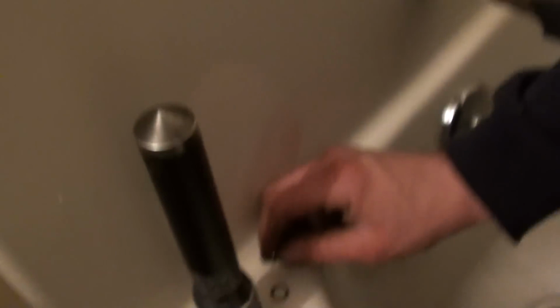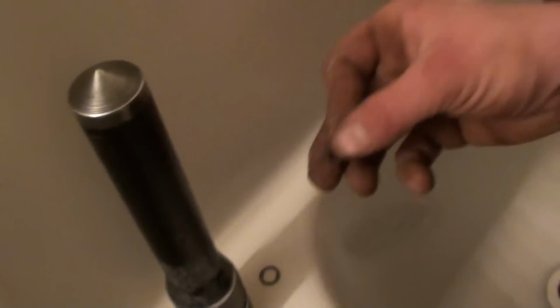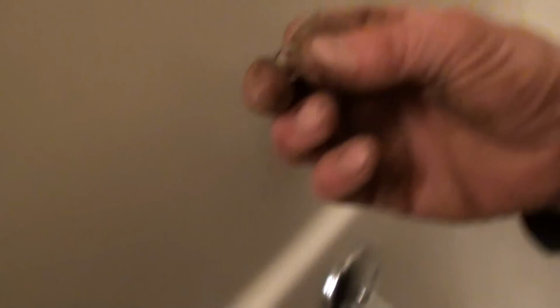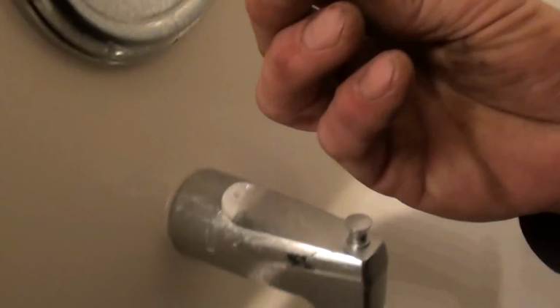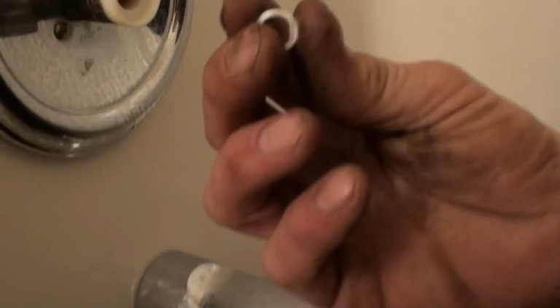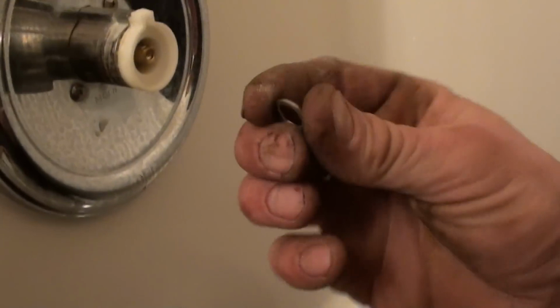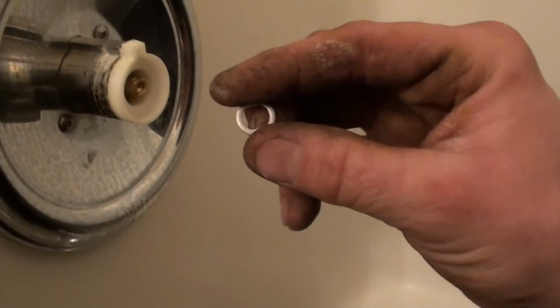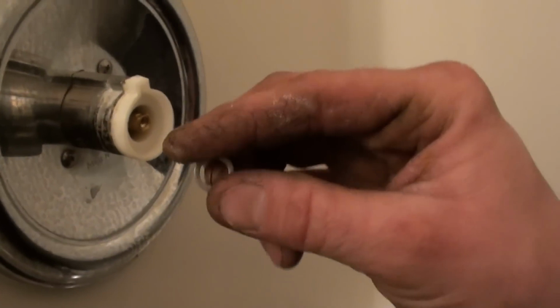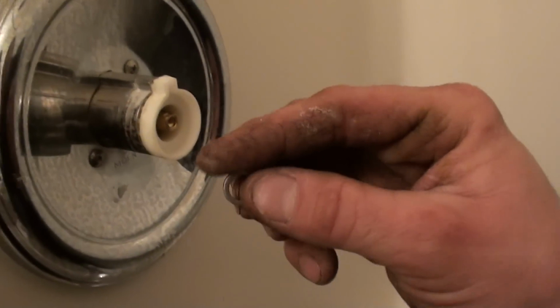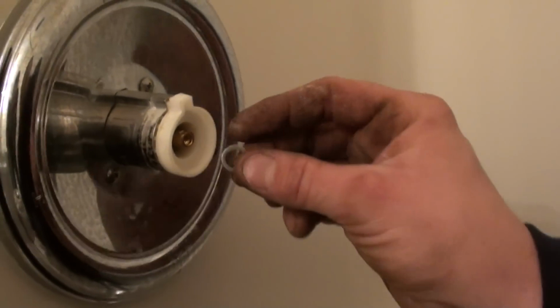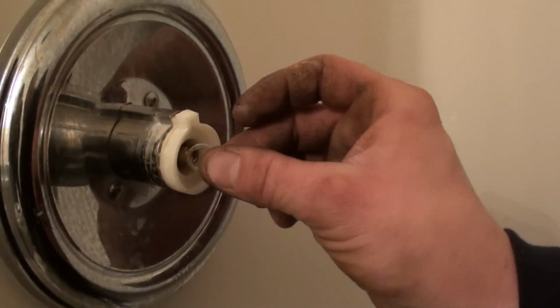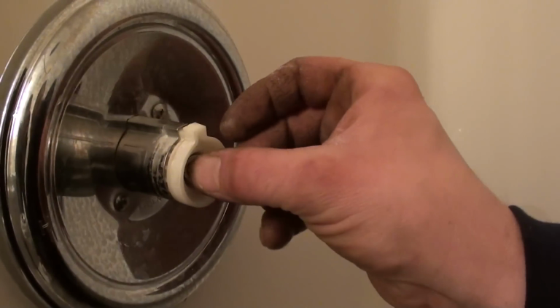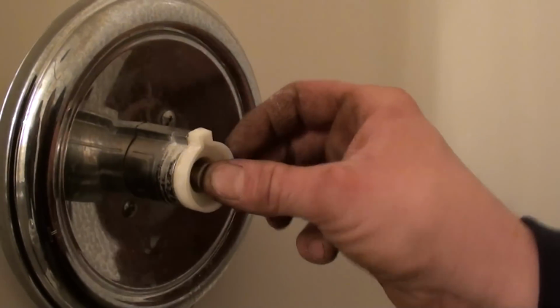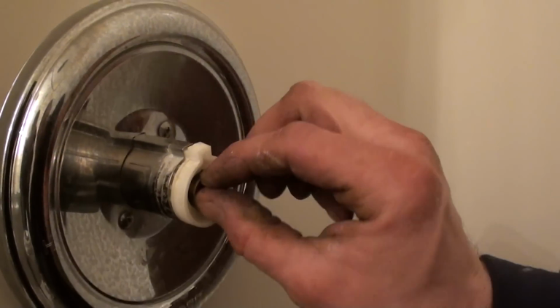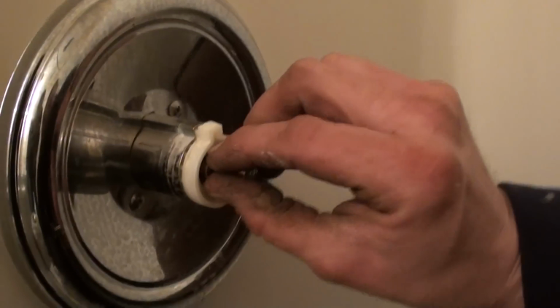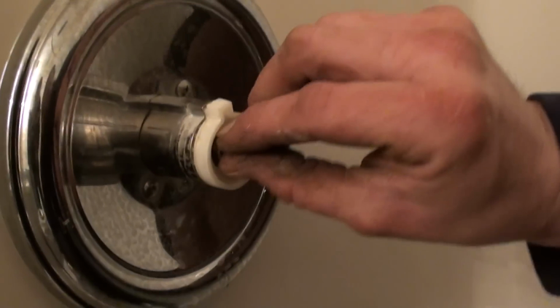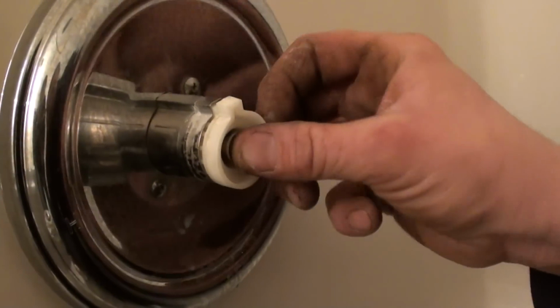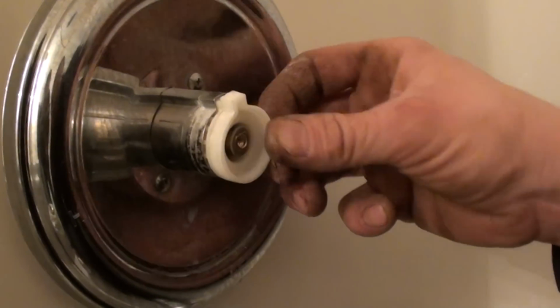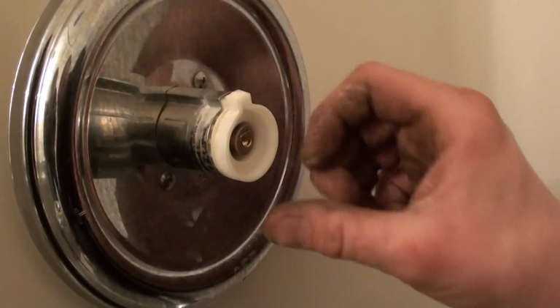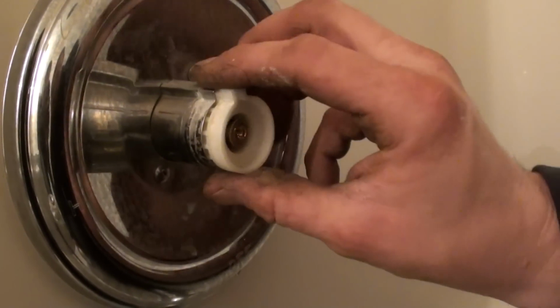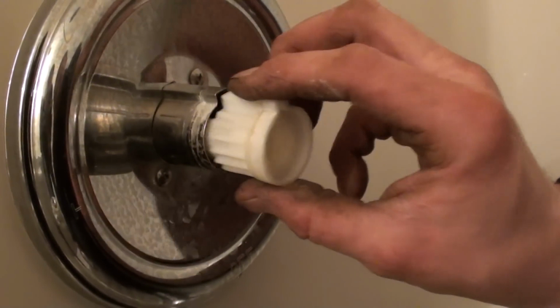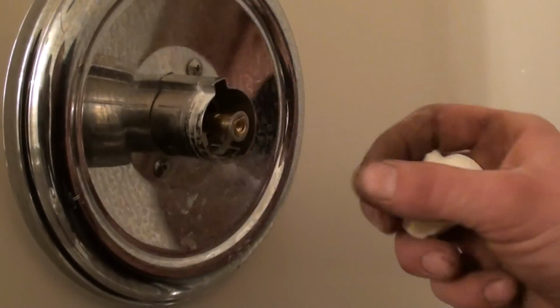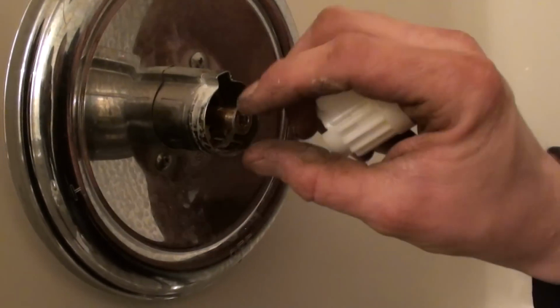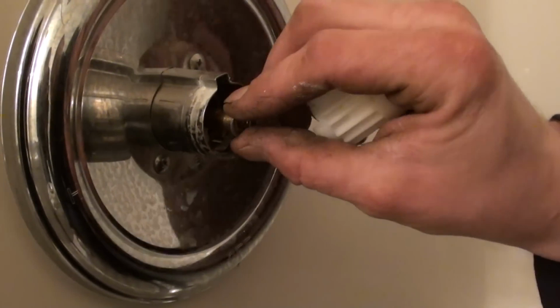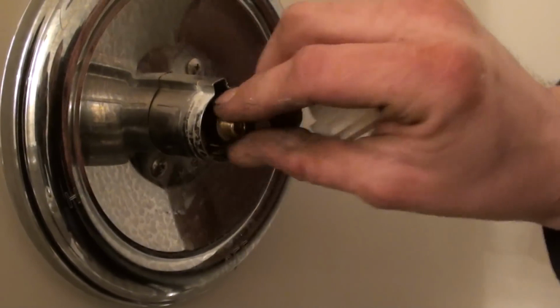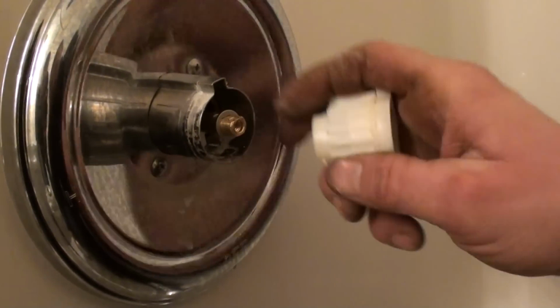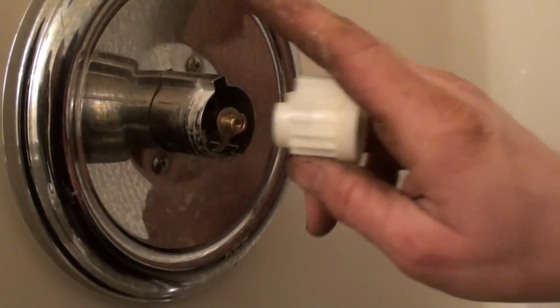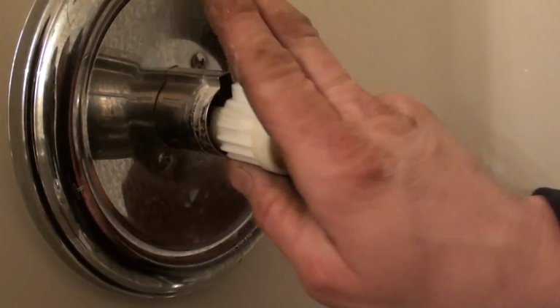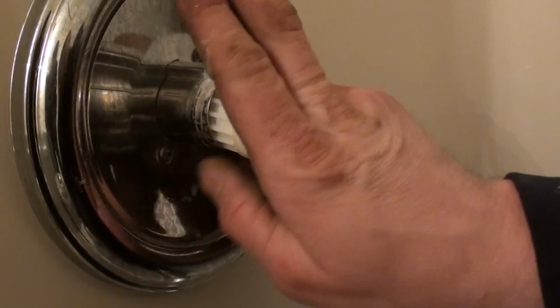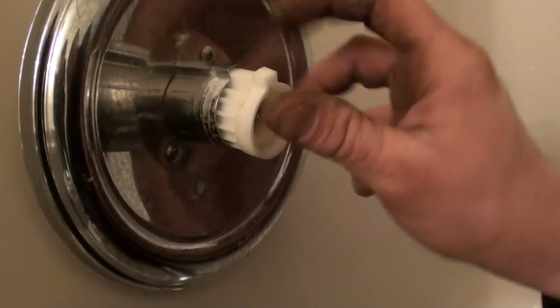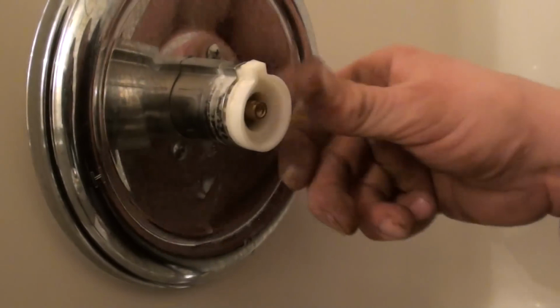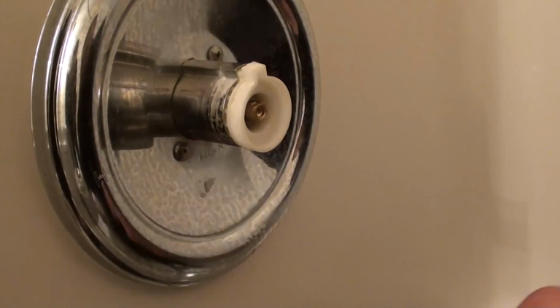A lot of times the faucets will have this piece on there — this one had it, though it didn't really need it. You could get away without having it, but that's where it goes. It's on the stem.